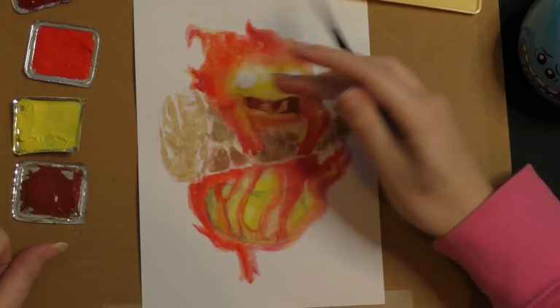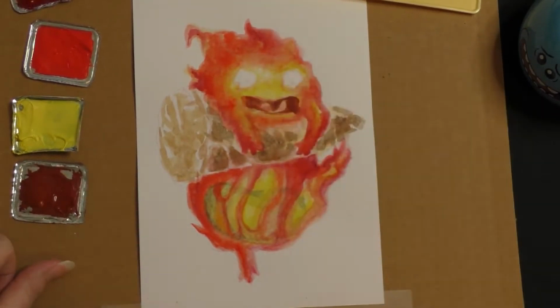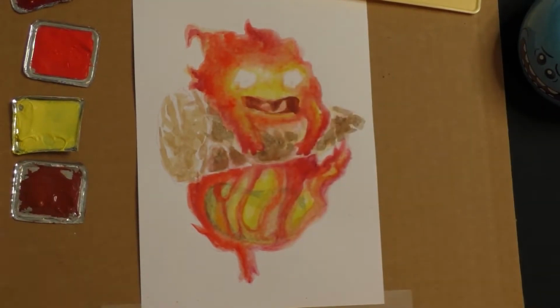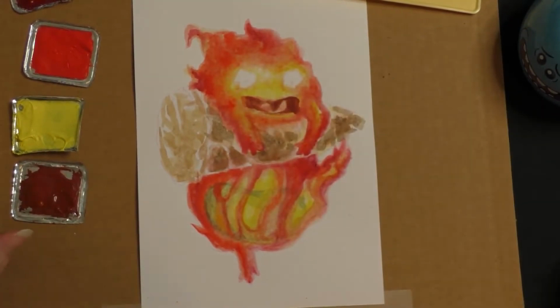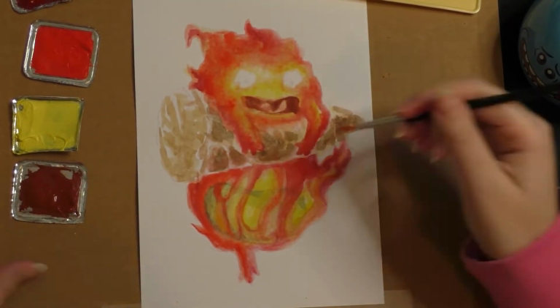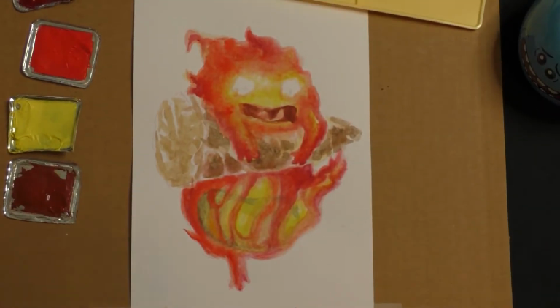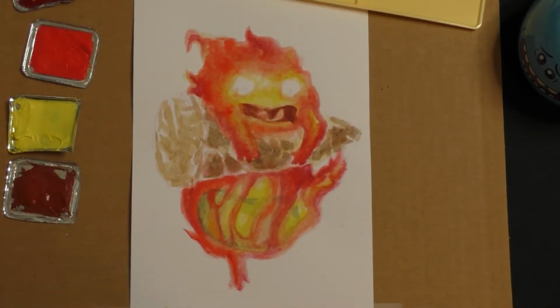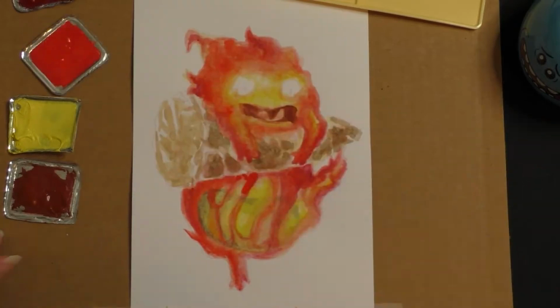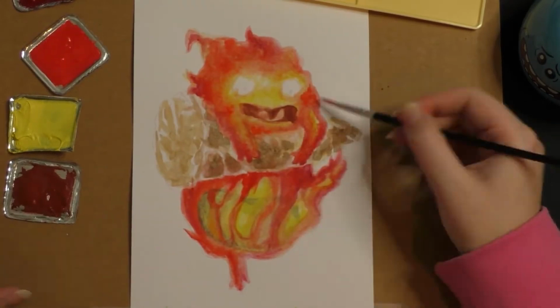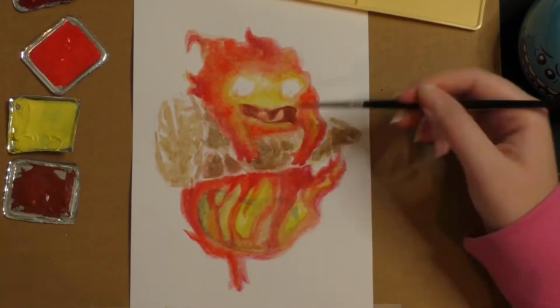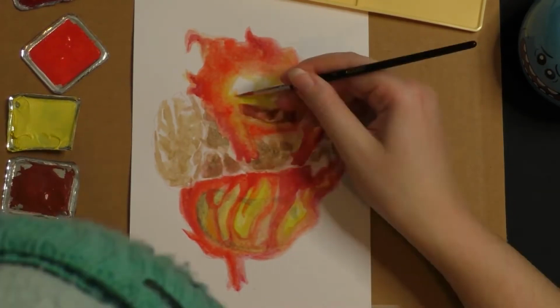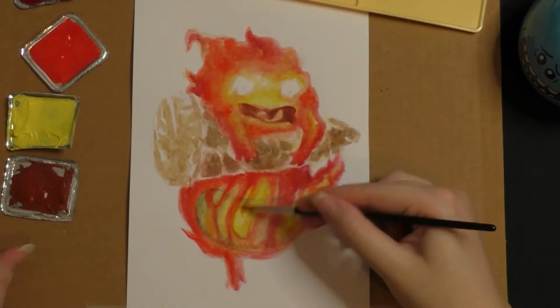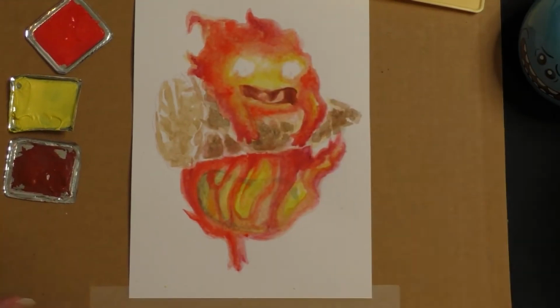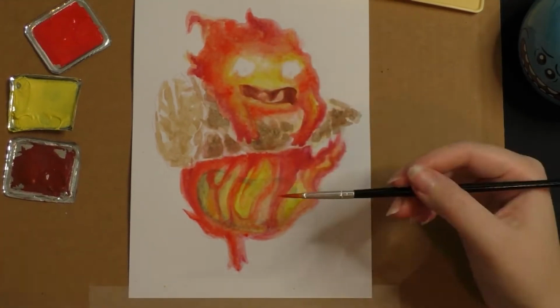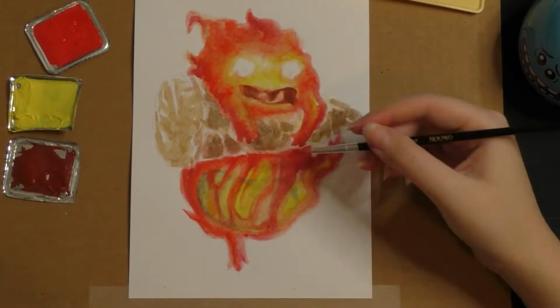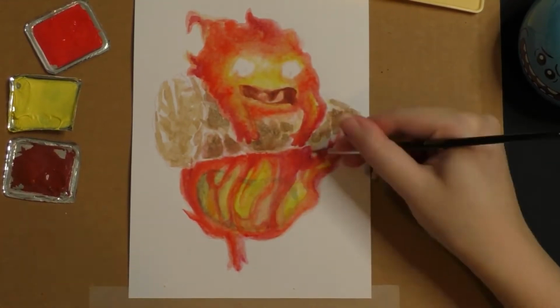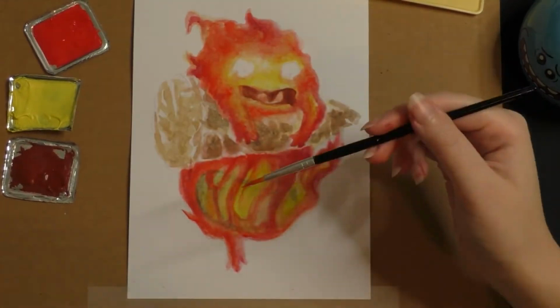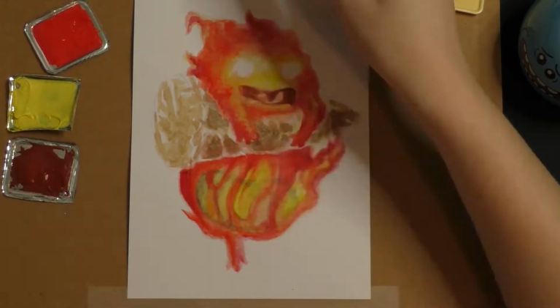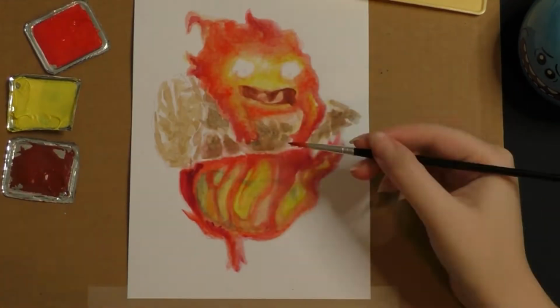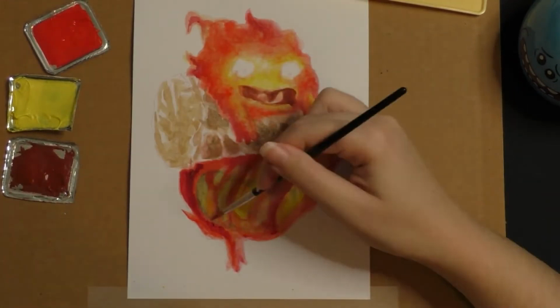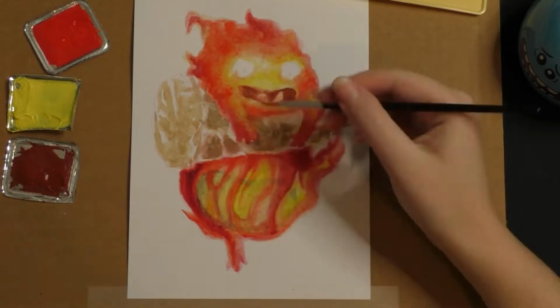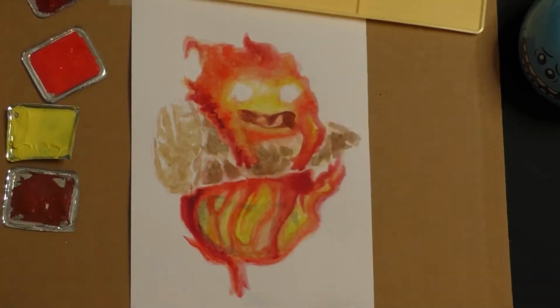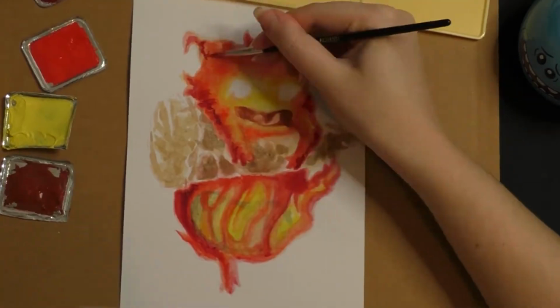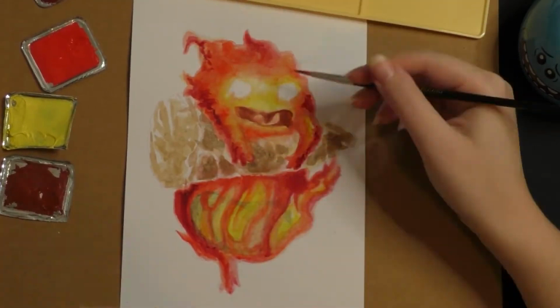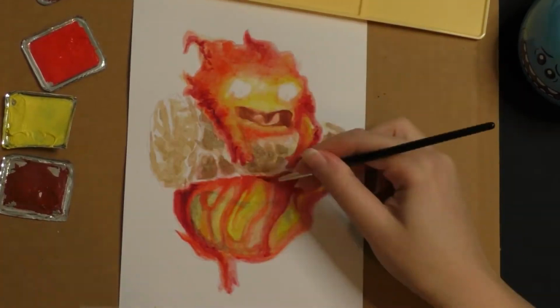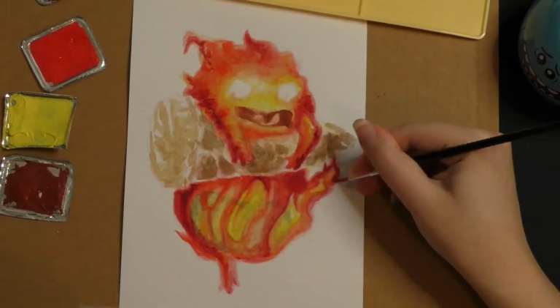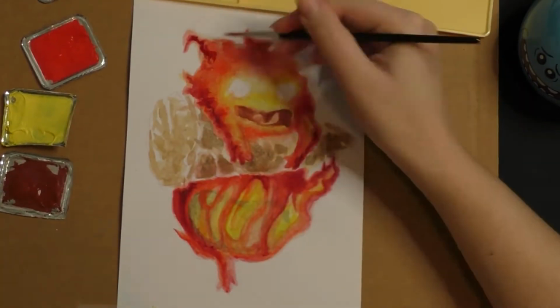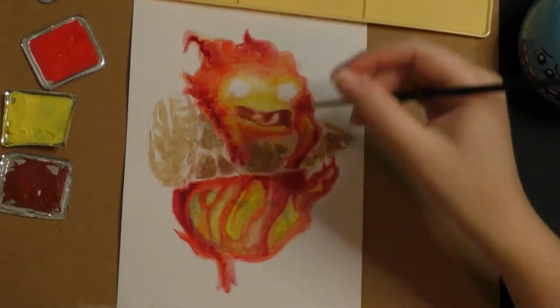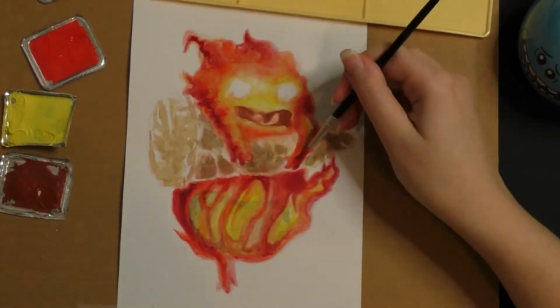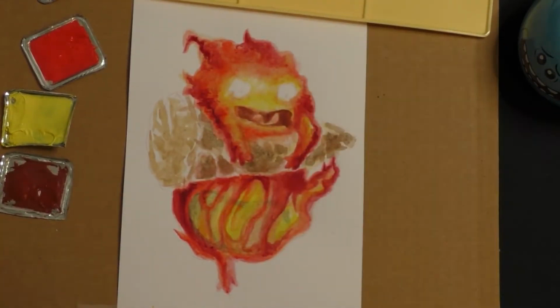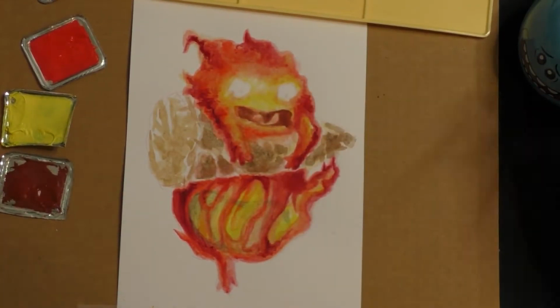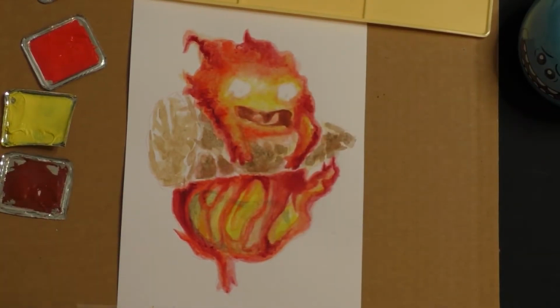I really enjoy working with watercolor and gouache because the watercolor is a really nice, subtle base tone. And then the gouache can really make it vibrant and push everything kind of out.